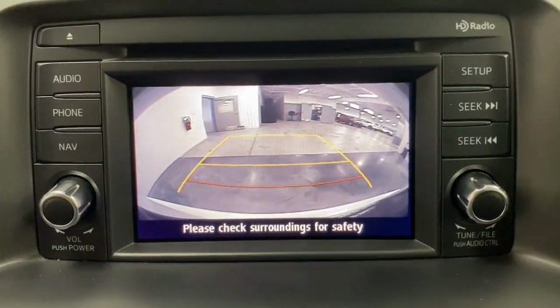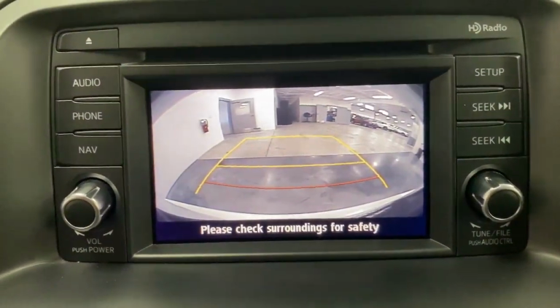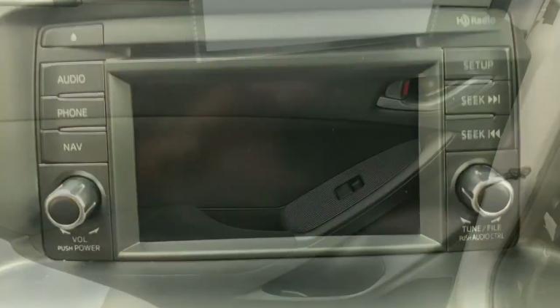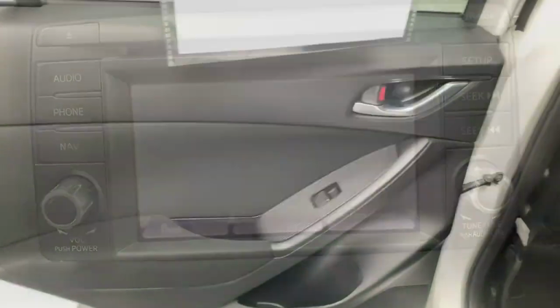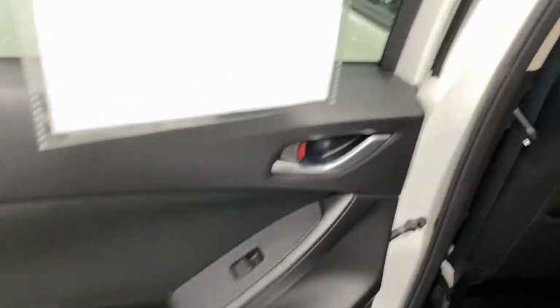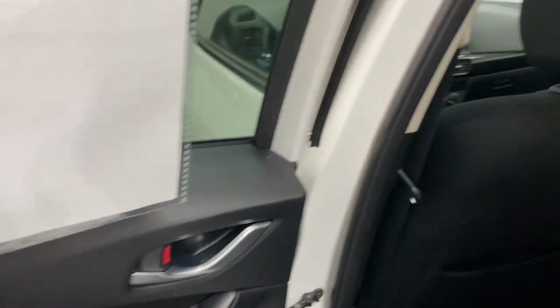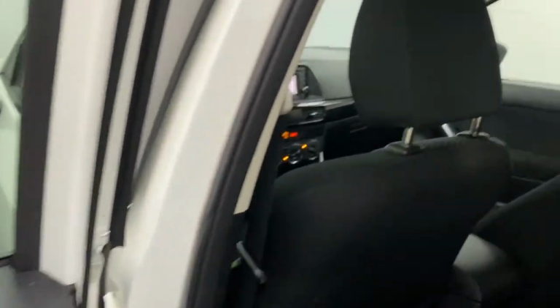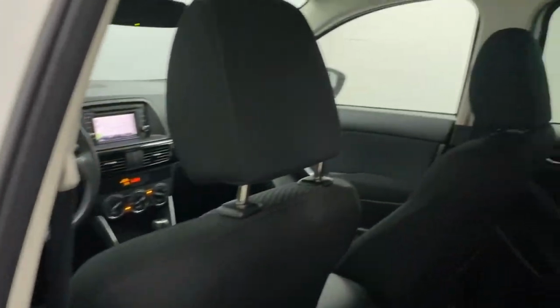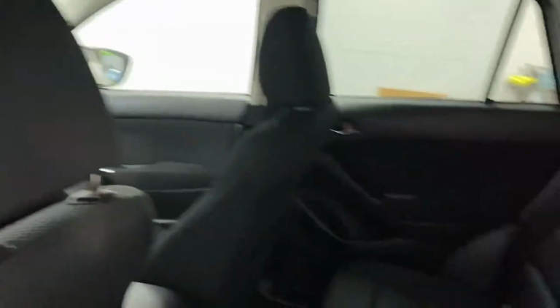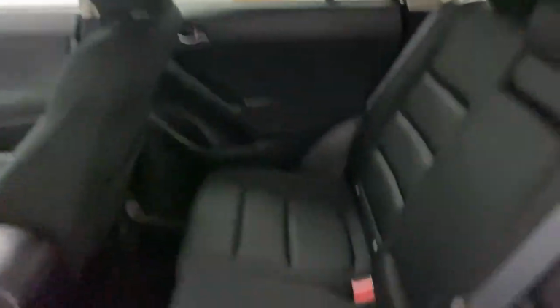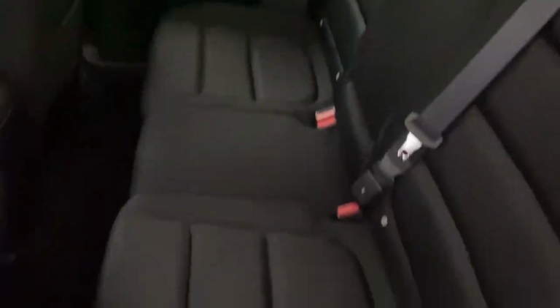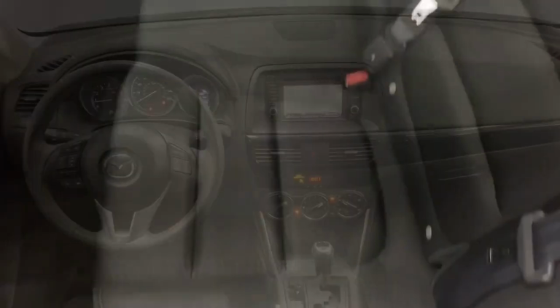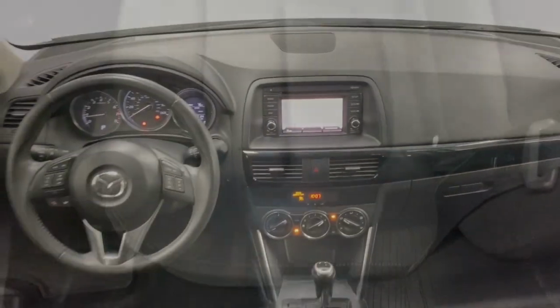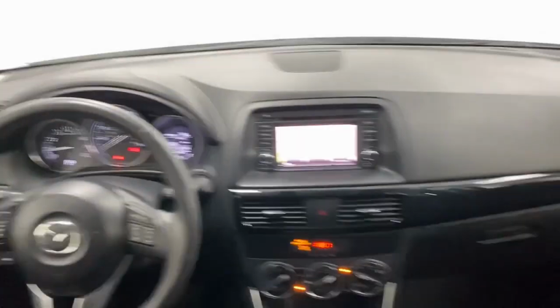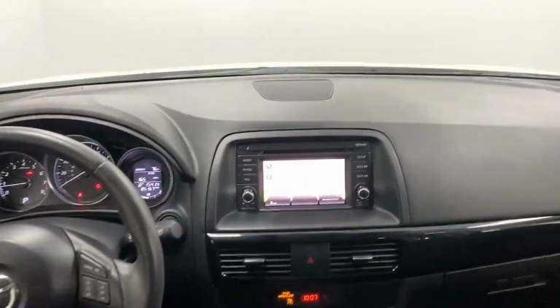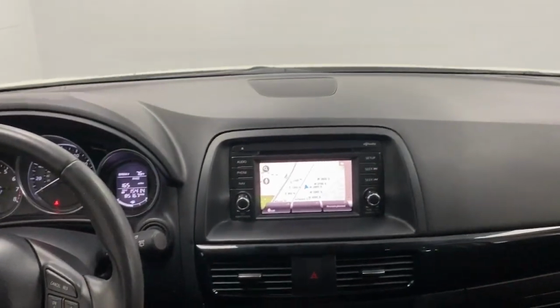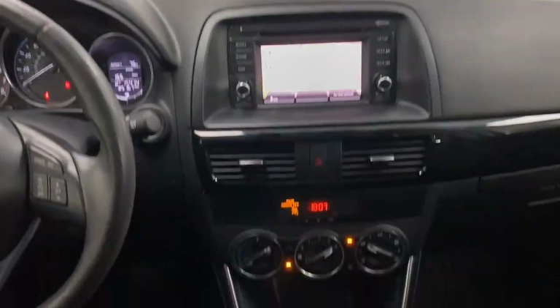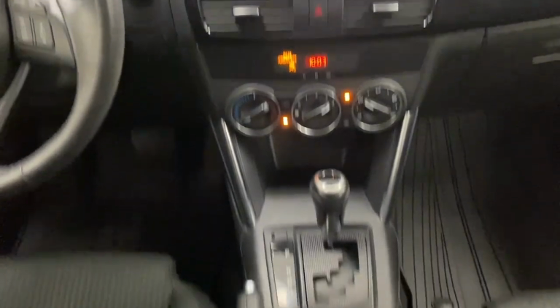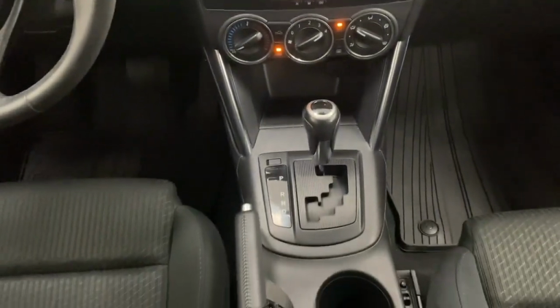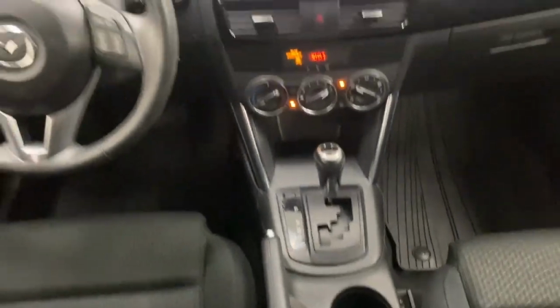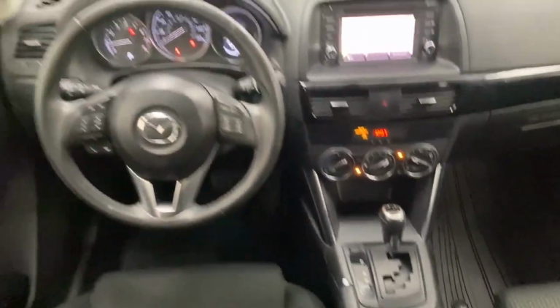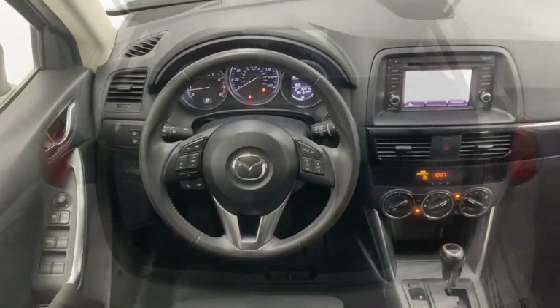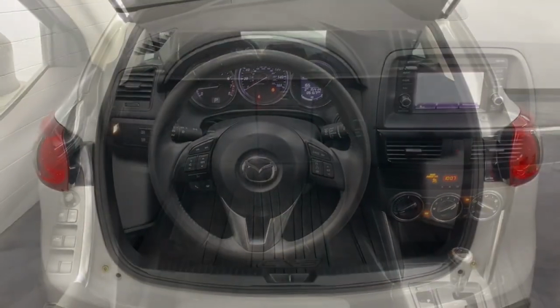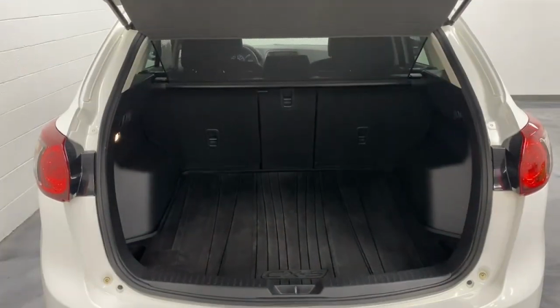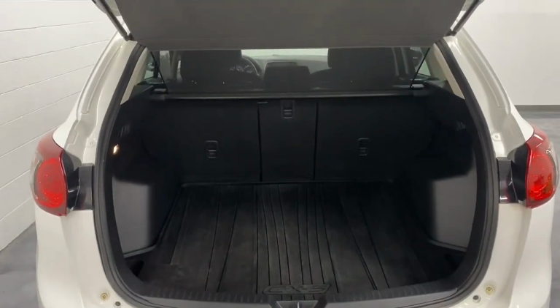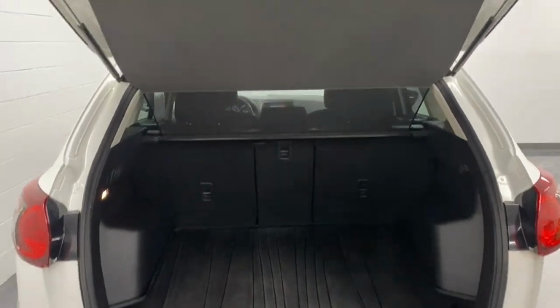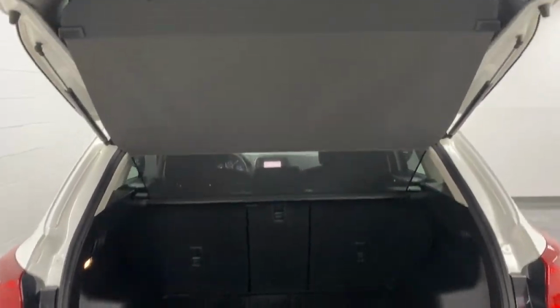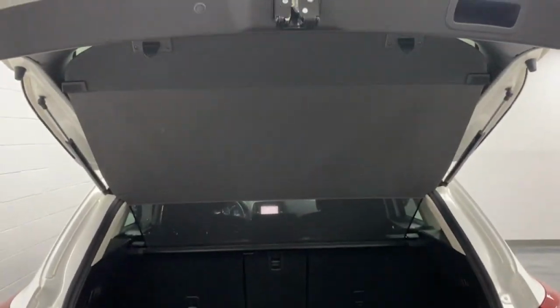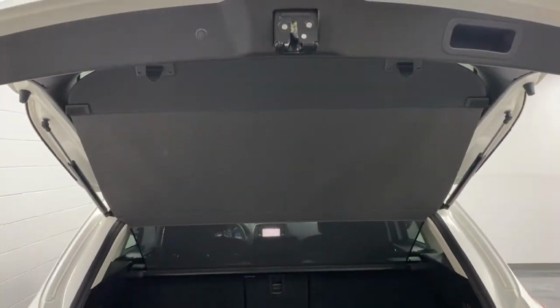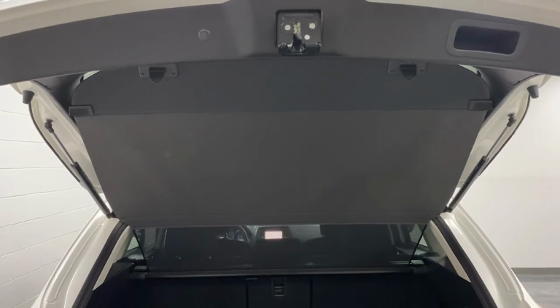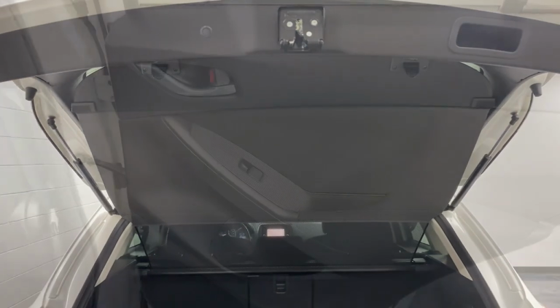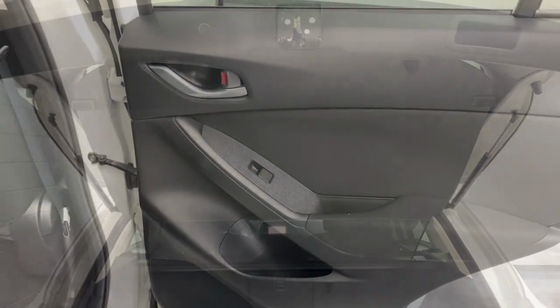Be excited about the journey in this comfortable and capable CX-5. Treat yourself to a test drive today. Our staff will toss you the keys and give you an outstanding customer experience. Thank you.